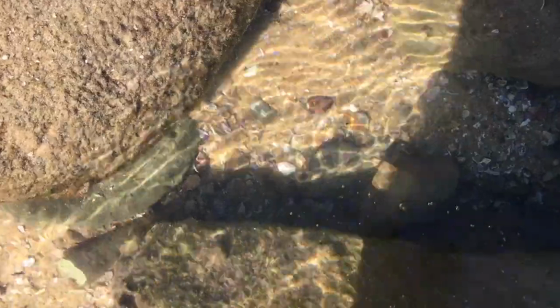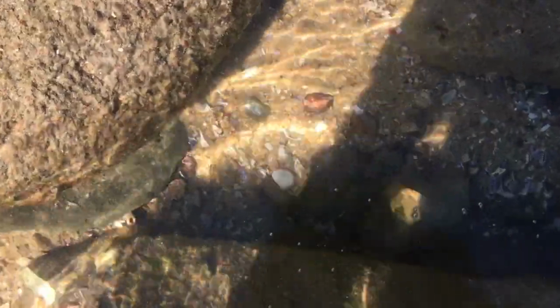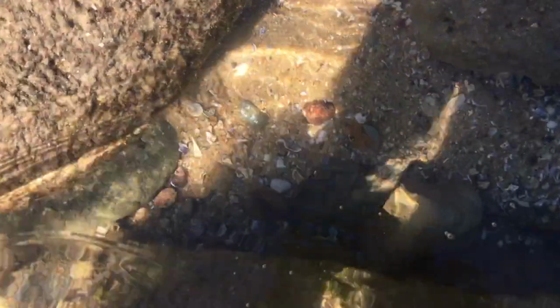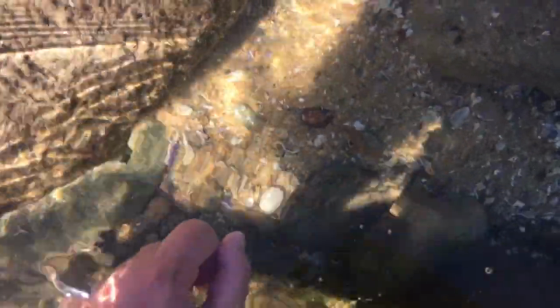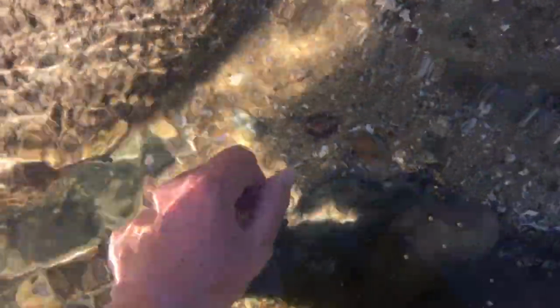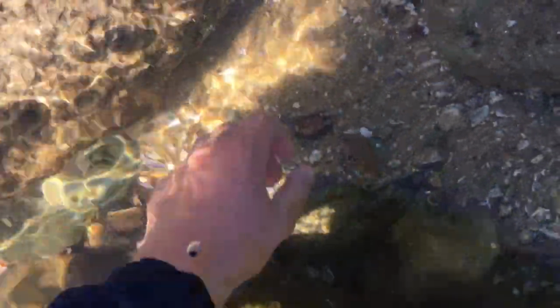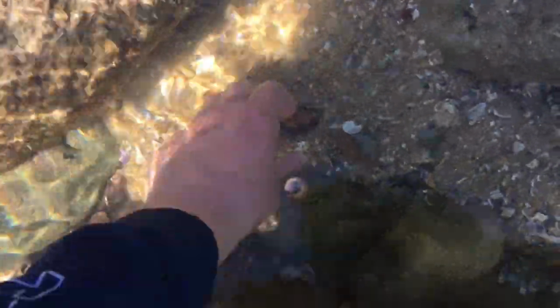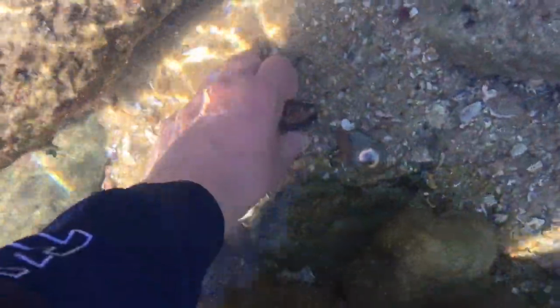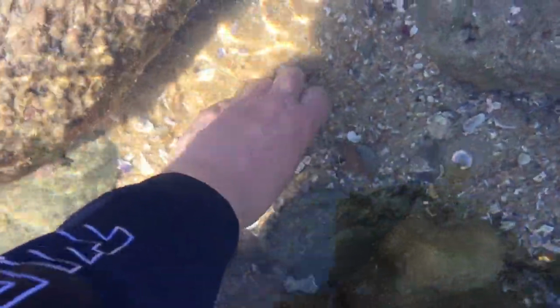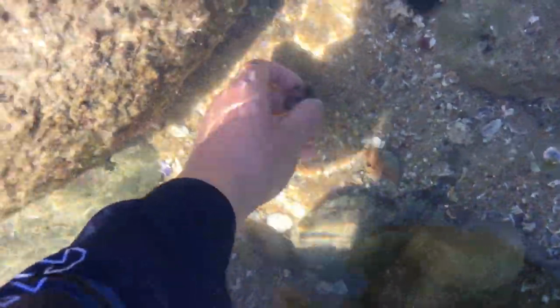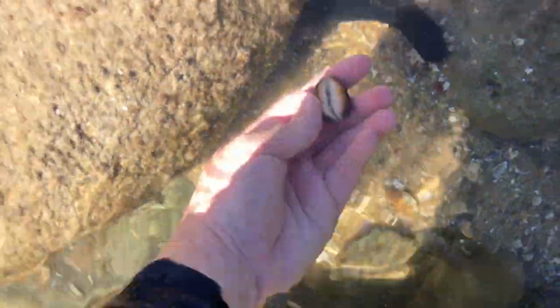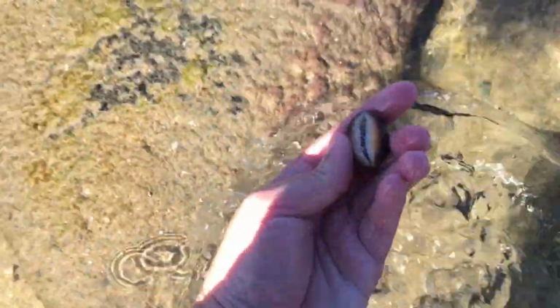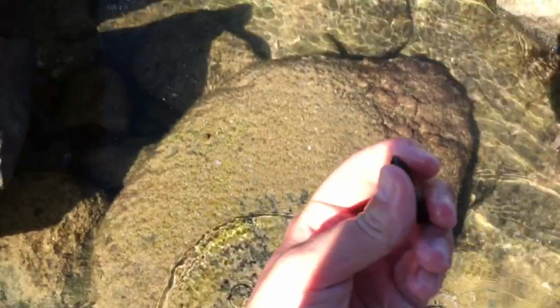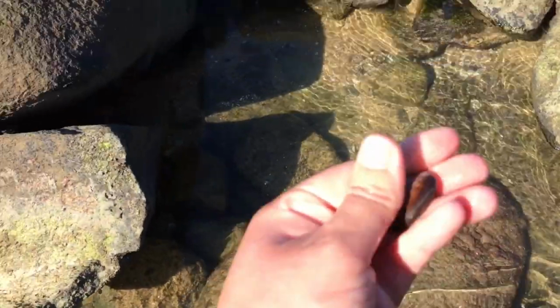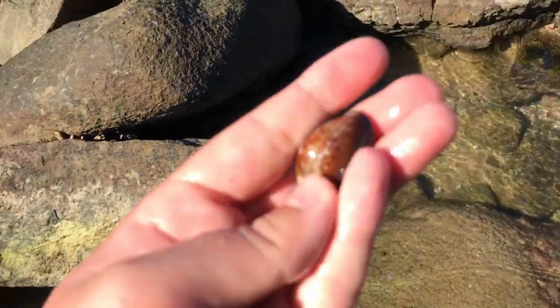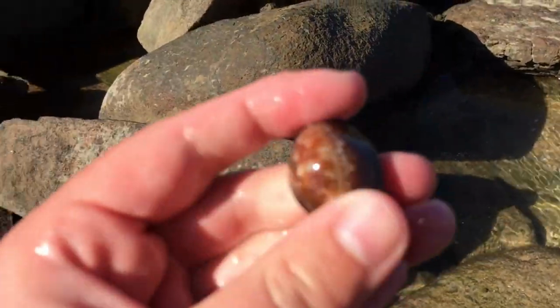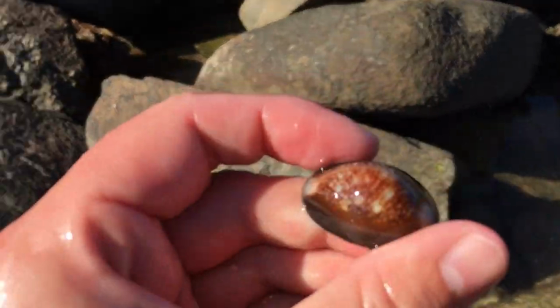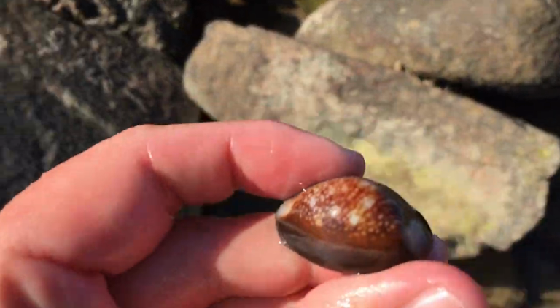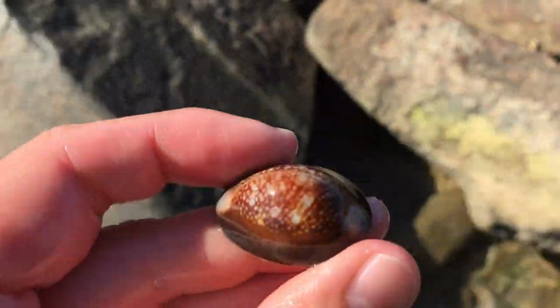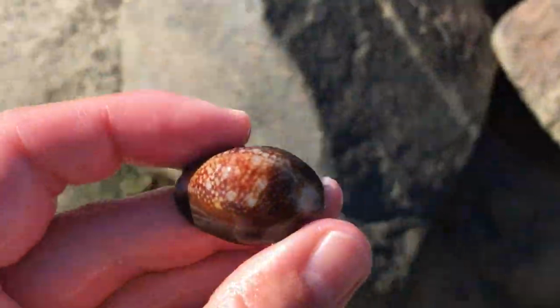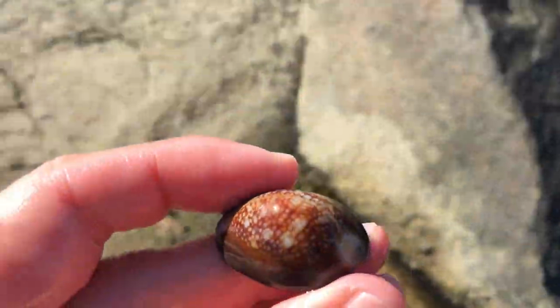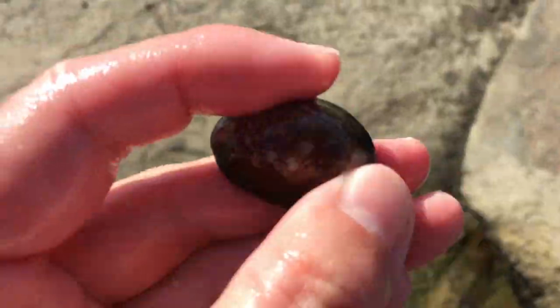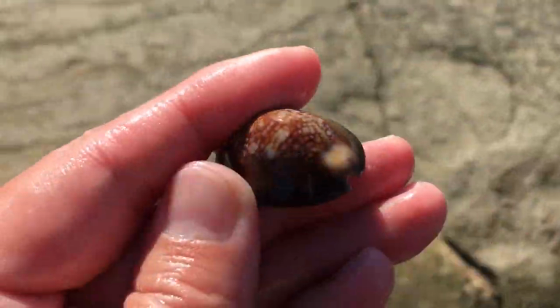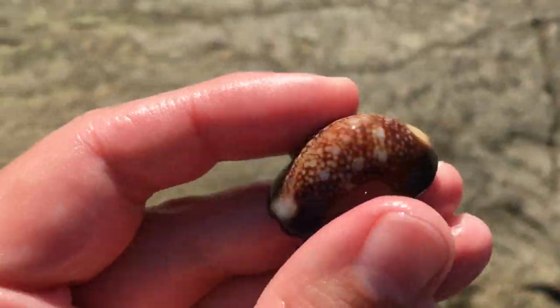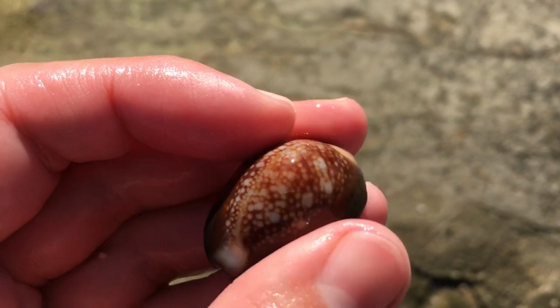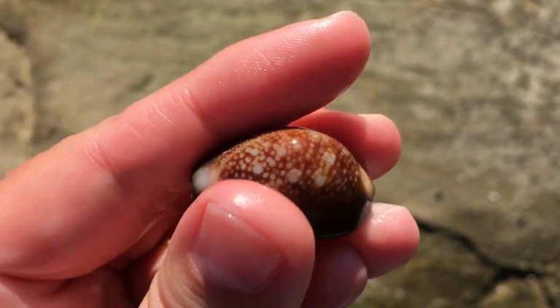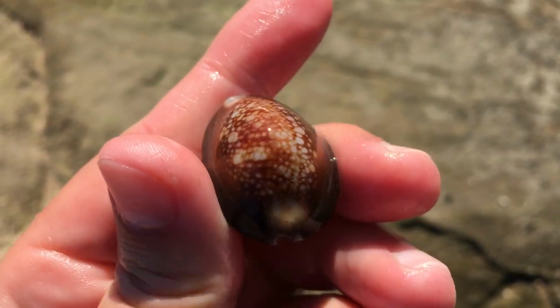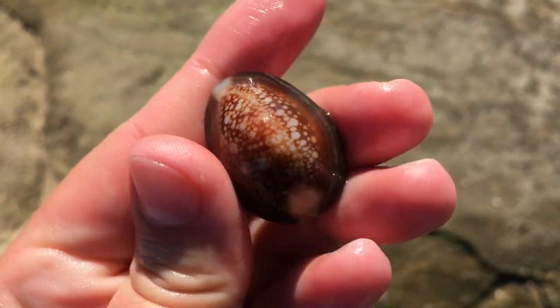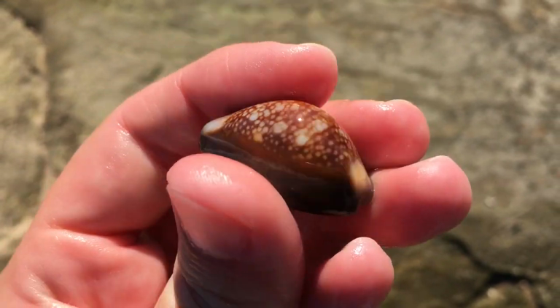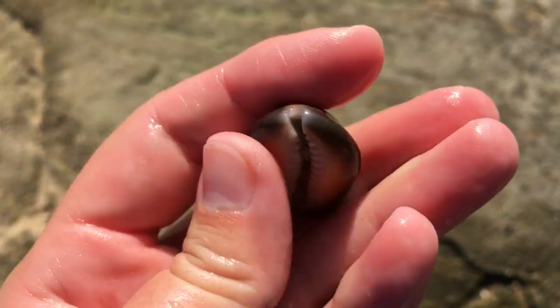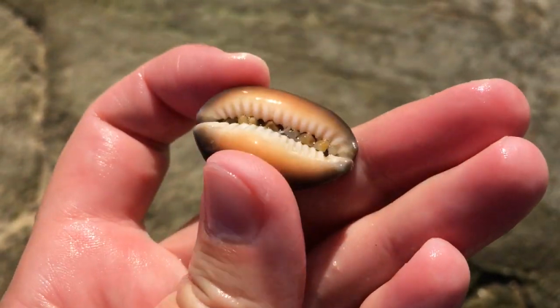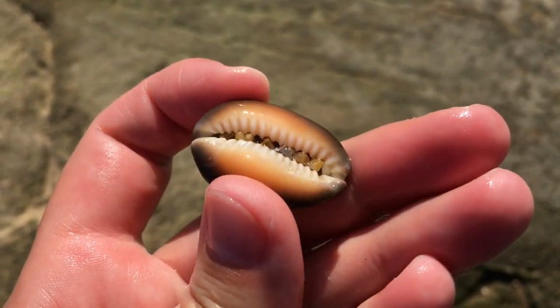Mr. Snakehead, you look nice, but are you nice? Oh yes. He feels good and looks good. Oh my goodness, I do like the patterns on that snakehead.